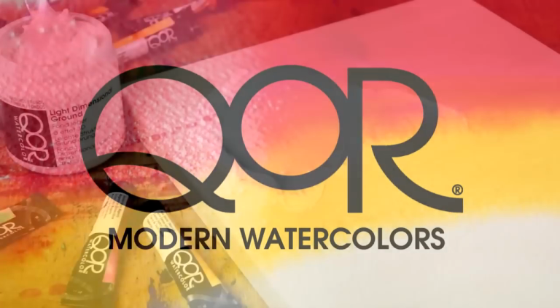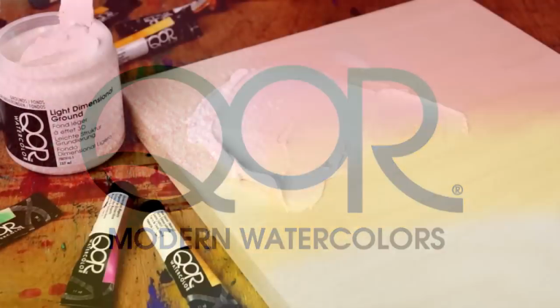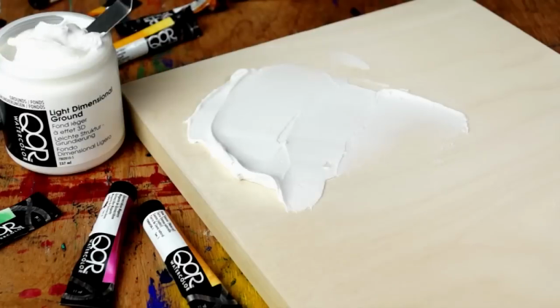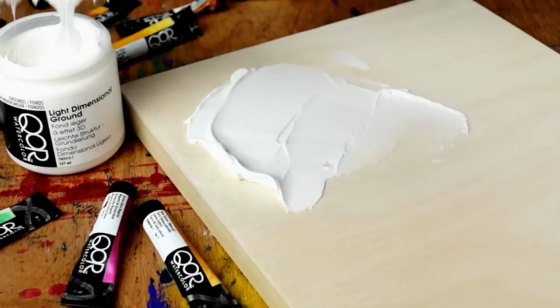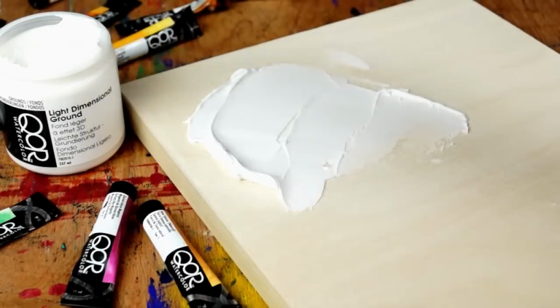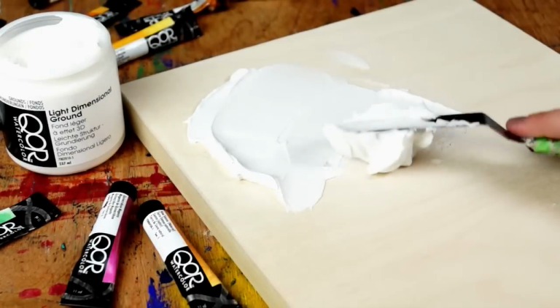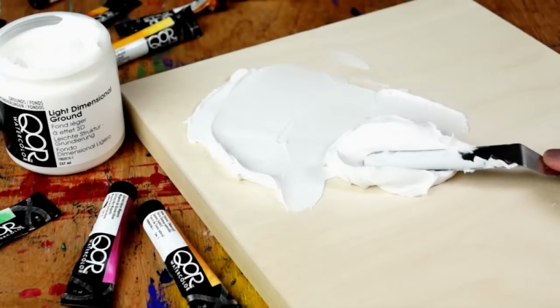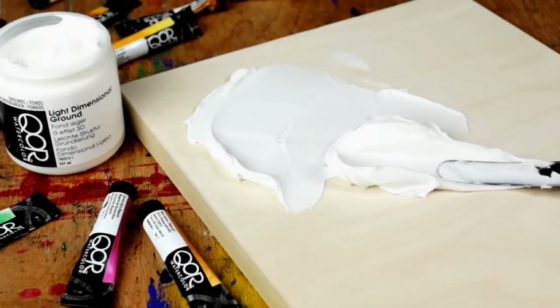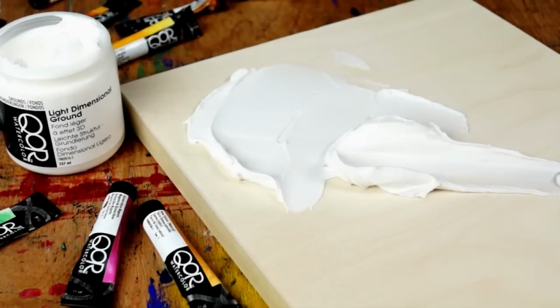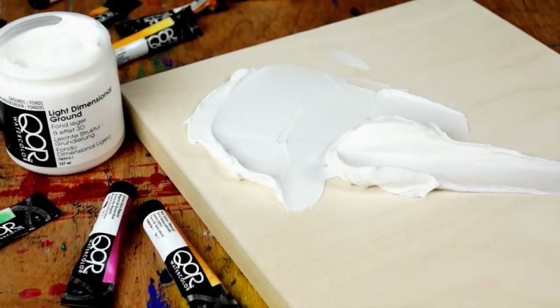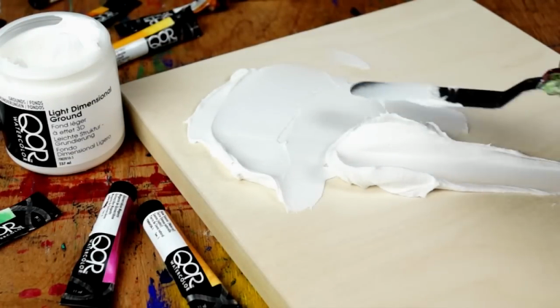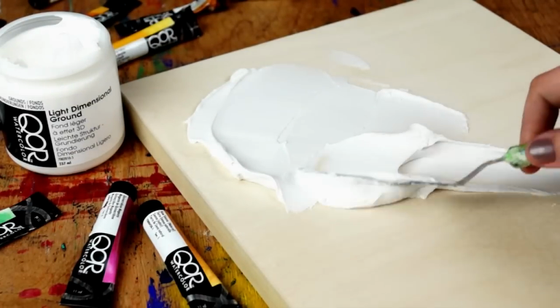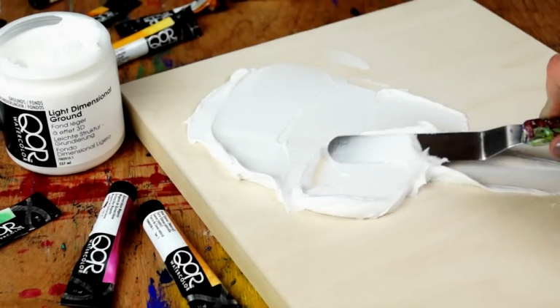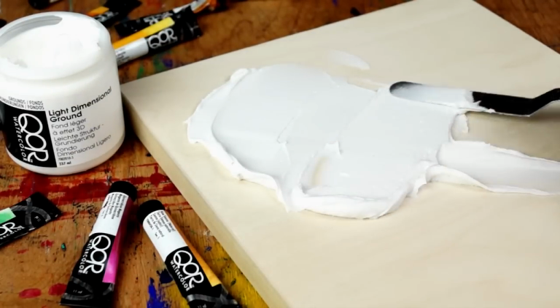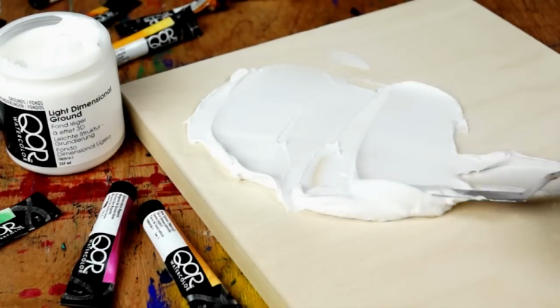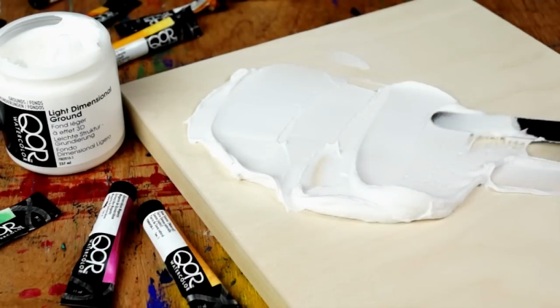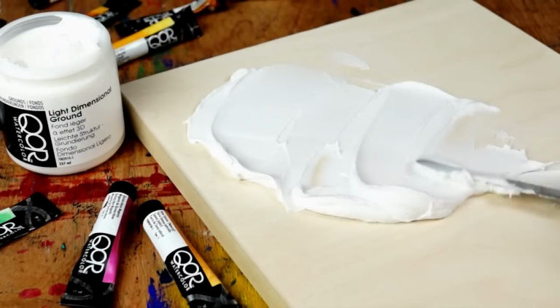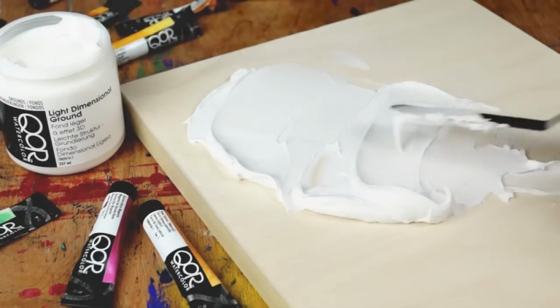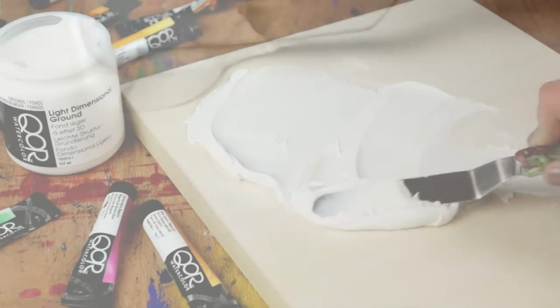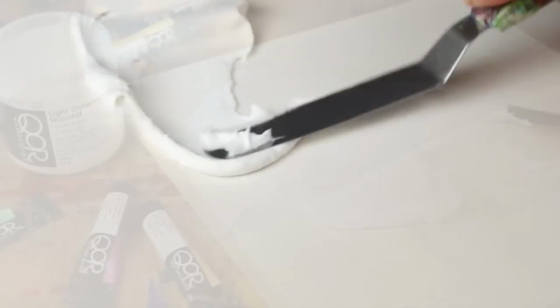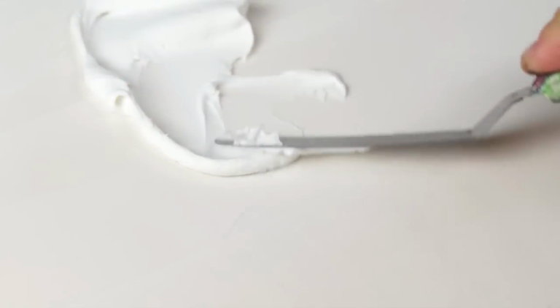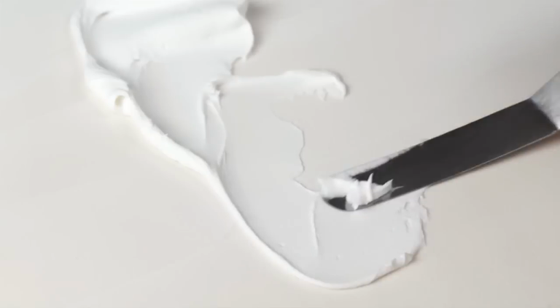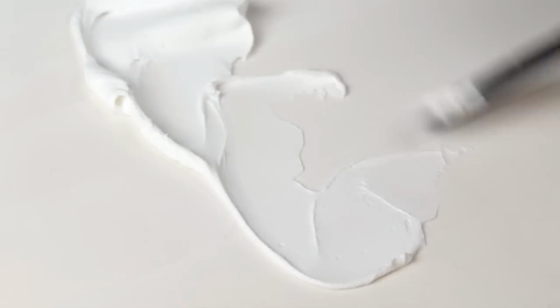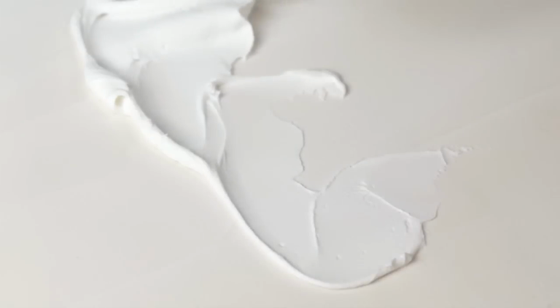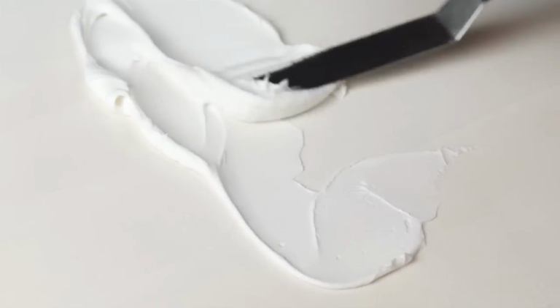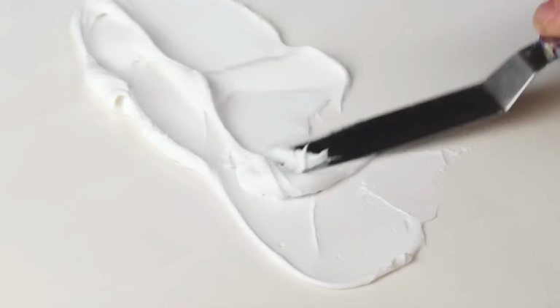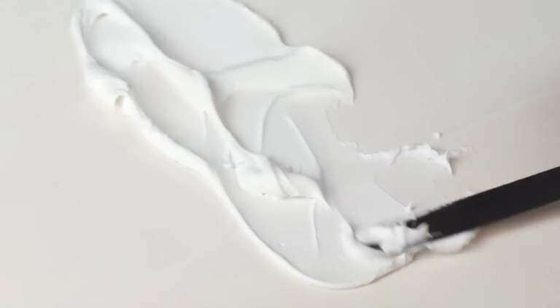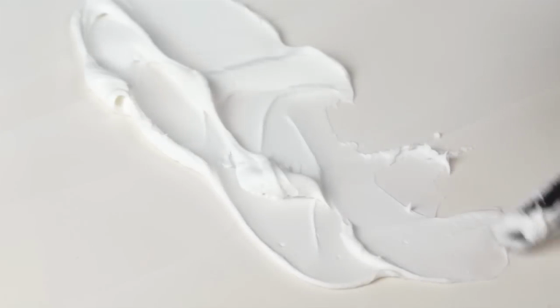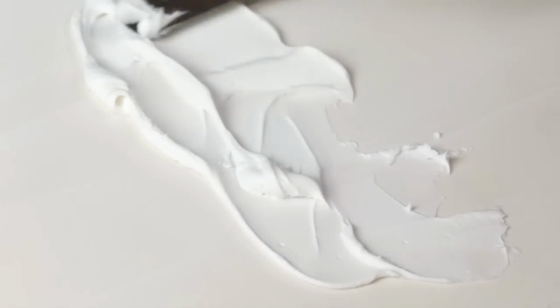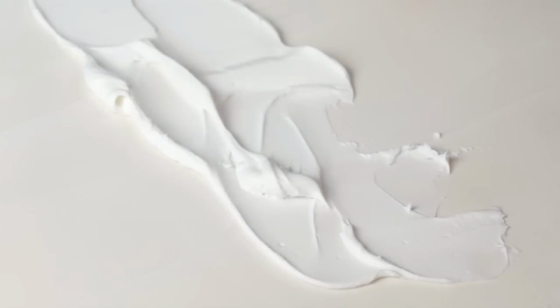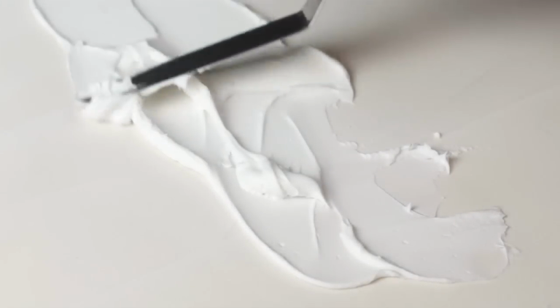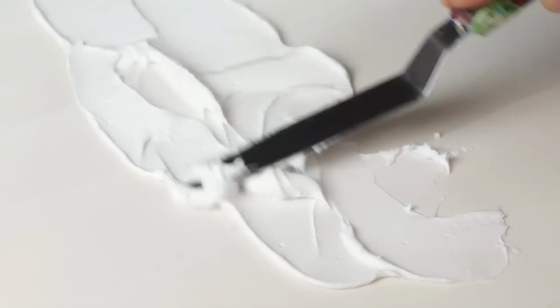For new creative opportunities with texture and dimension, Core offers Light Dimensional Ground. An opaque, lightweight paste, Light Dimensional Ground has a consistency similar to cake frosting, and it dries with a lustrous, absorbent surface.